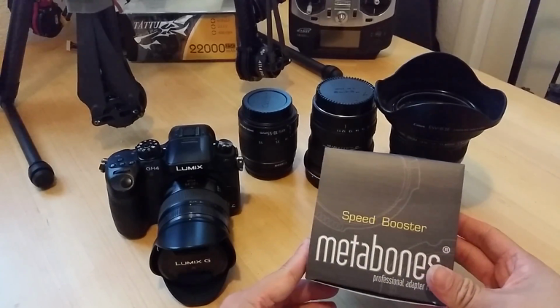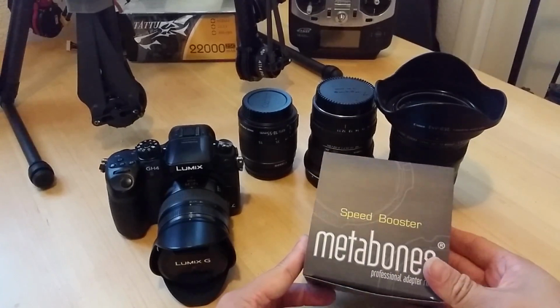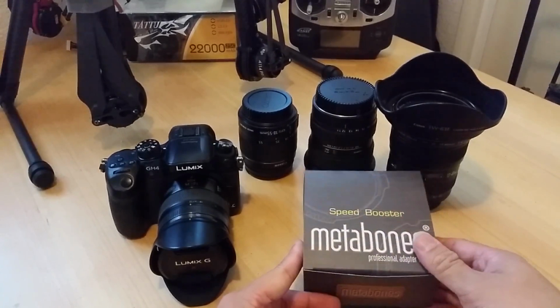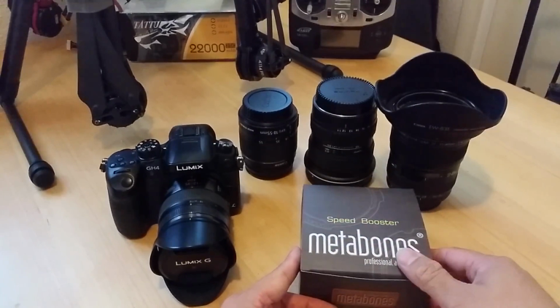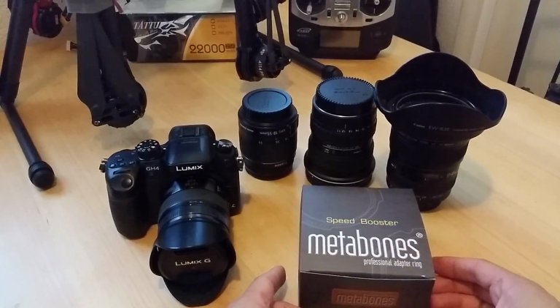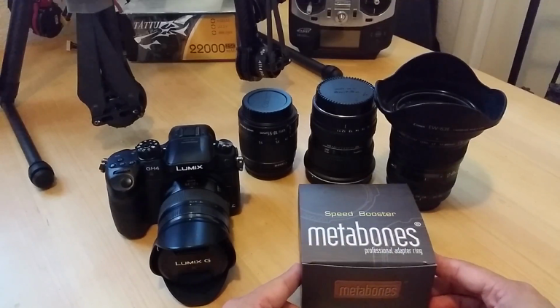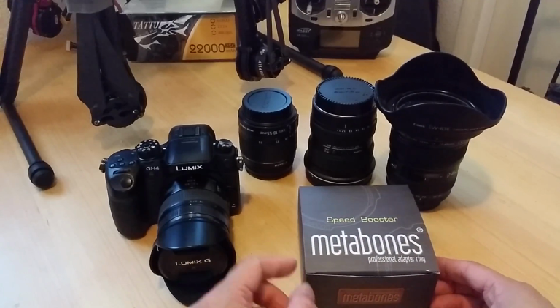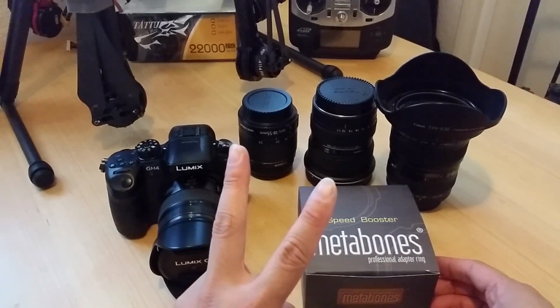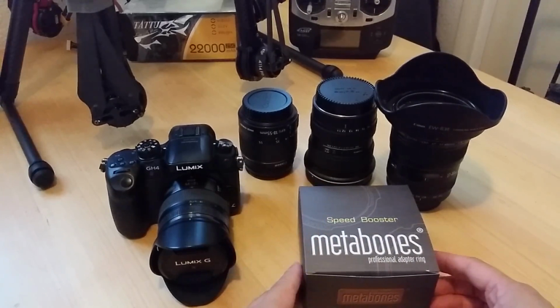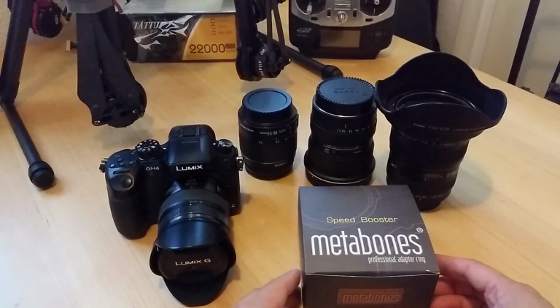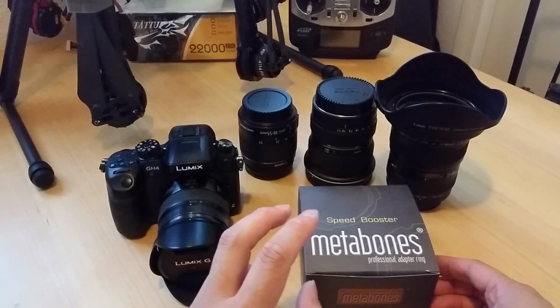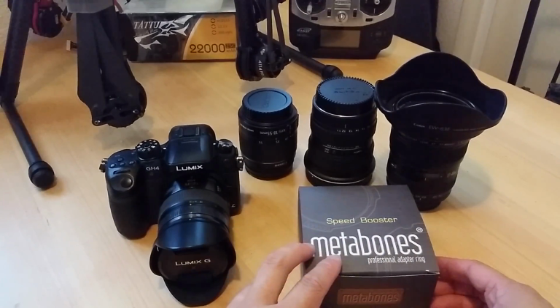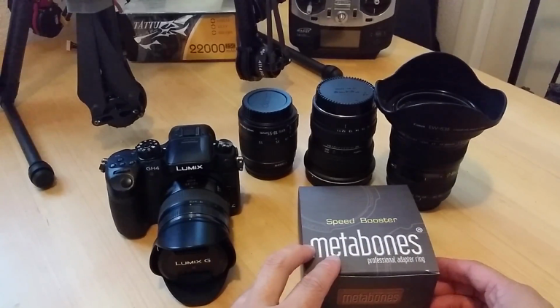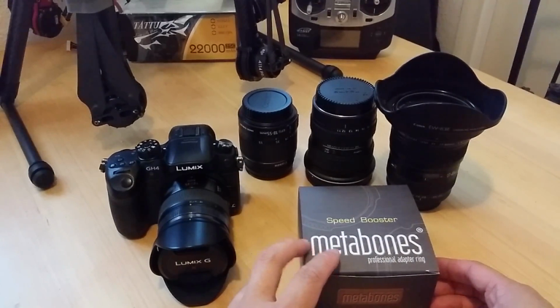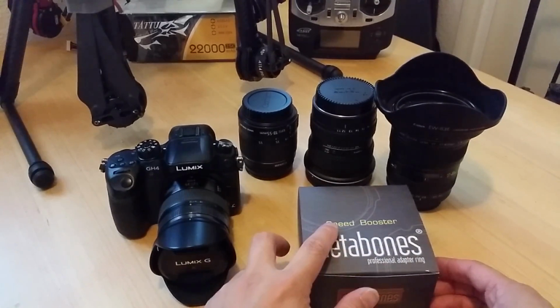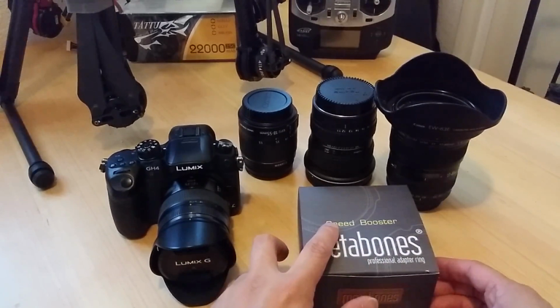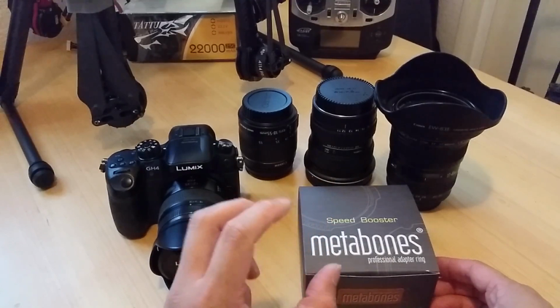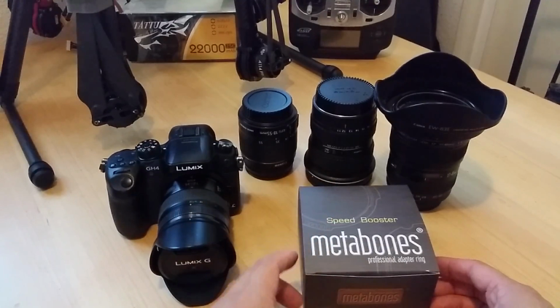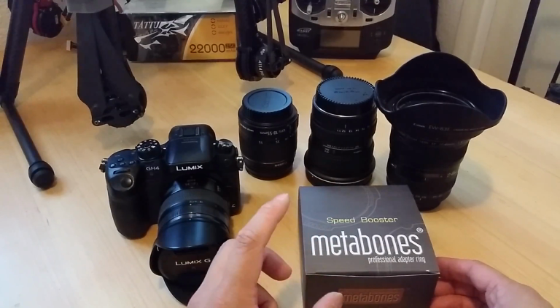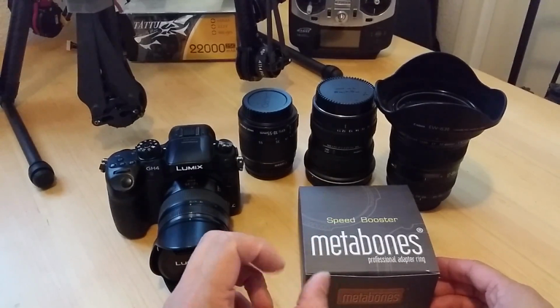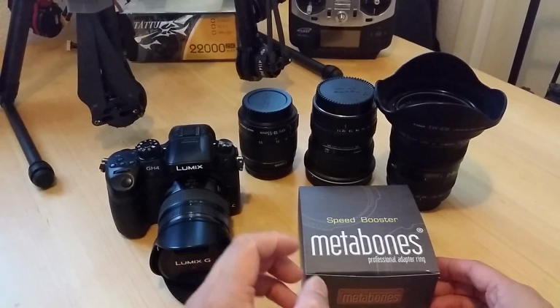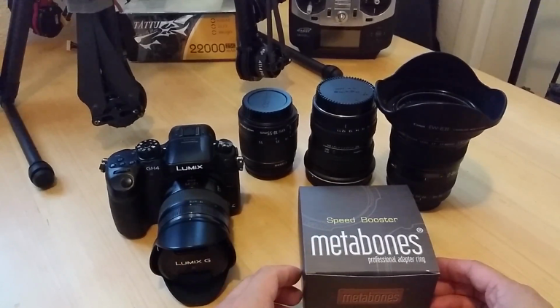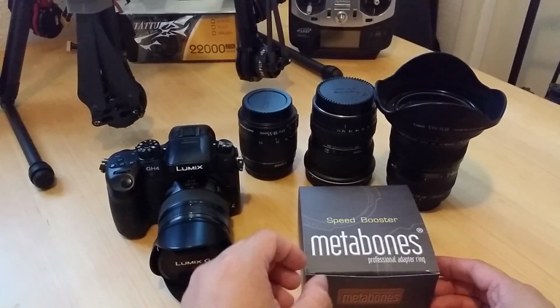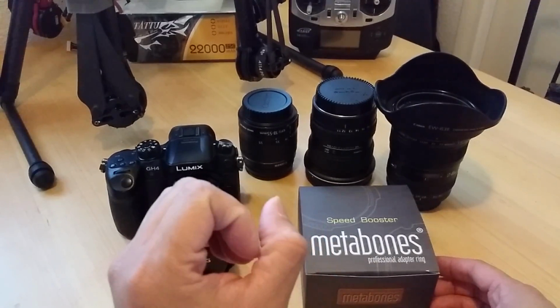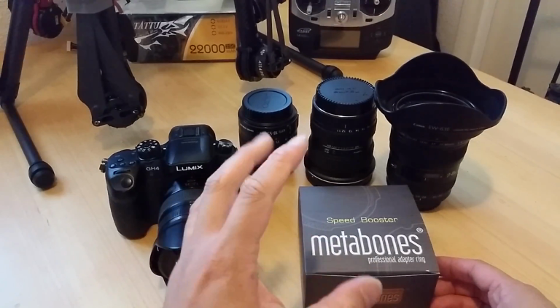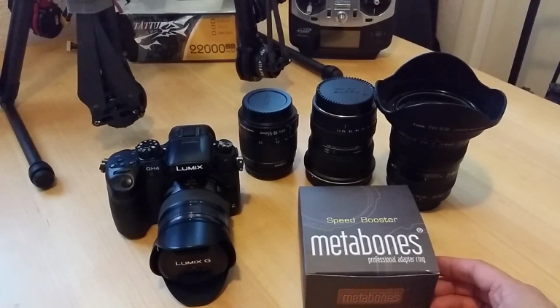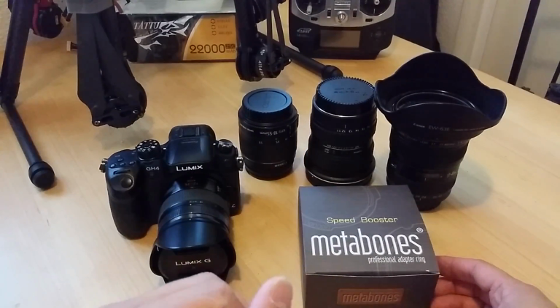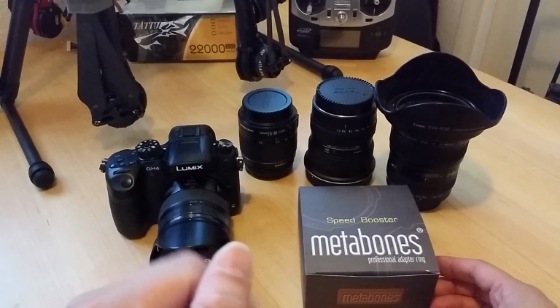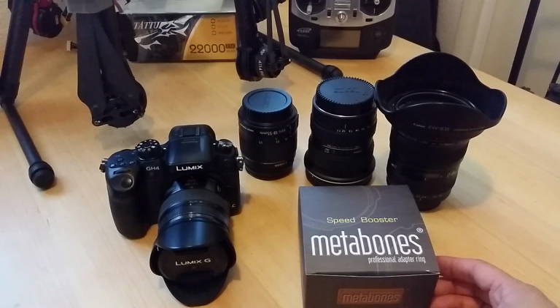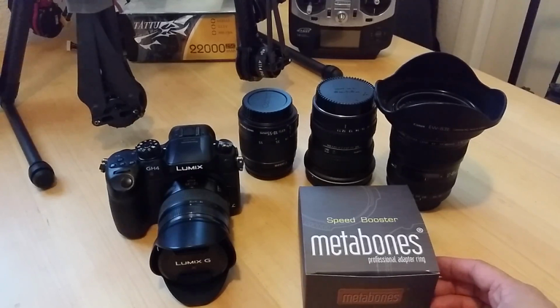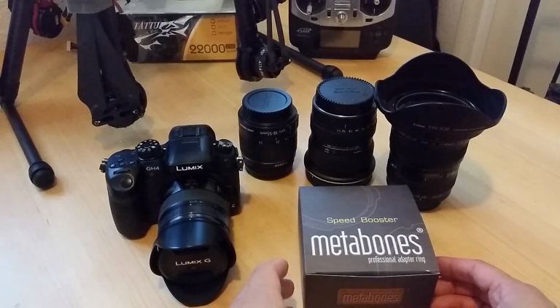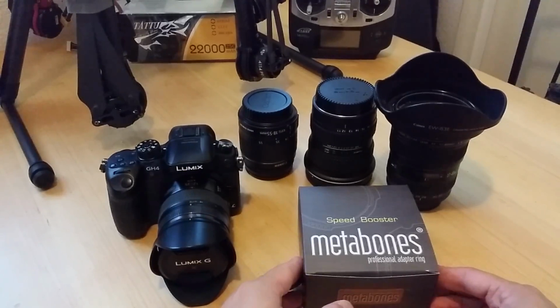As you can see, this is the Speed Booster. There are actually two different ones available — just the plain adapter, and also the Speed Booster, which has the magnifying optics in there to give you like a stop faster and make the lens setup really good.